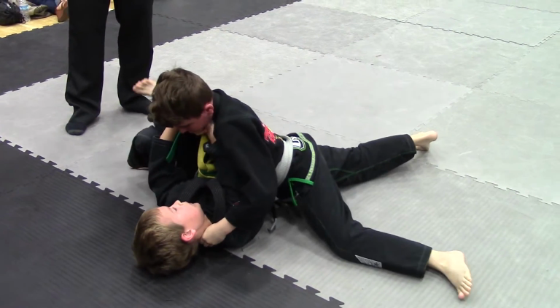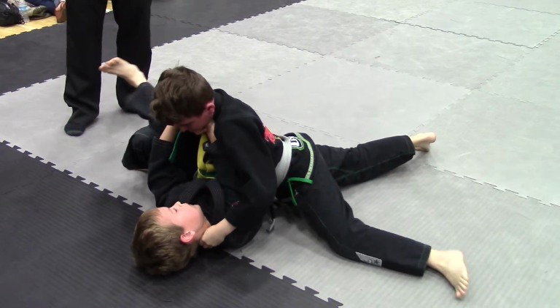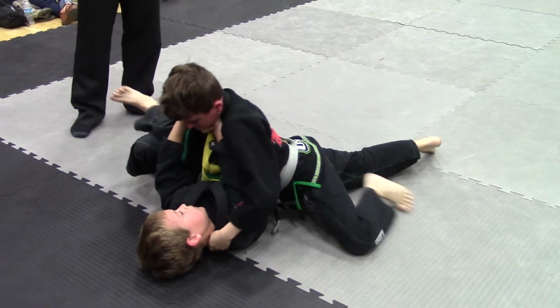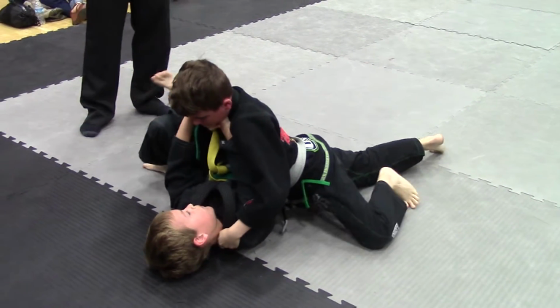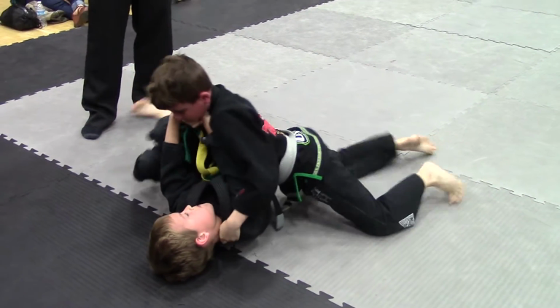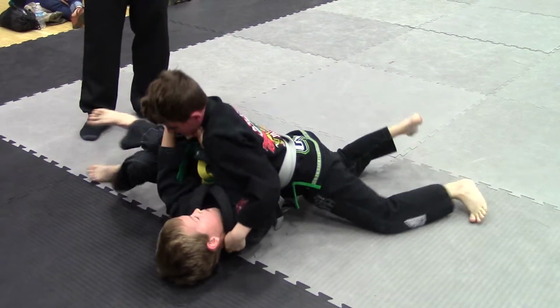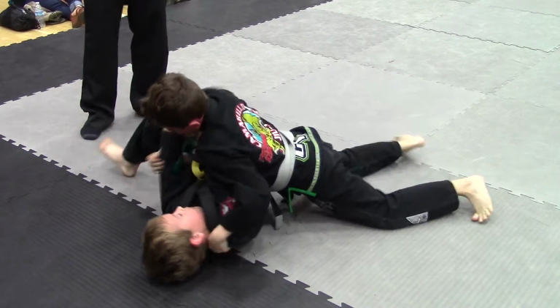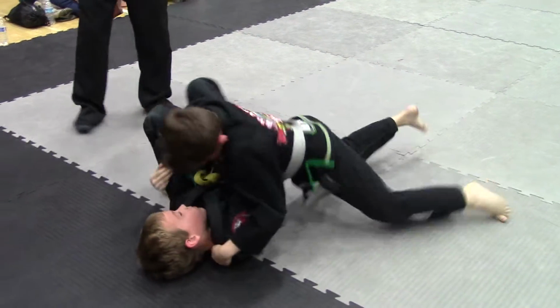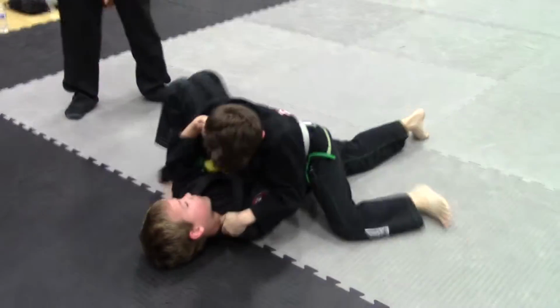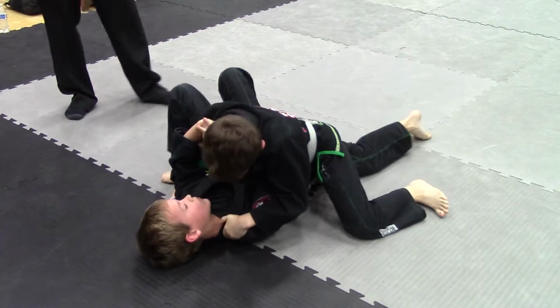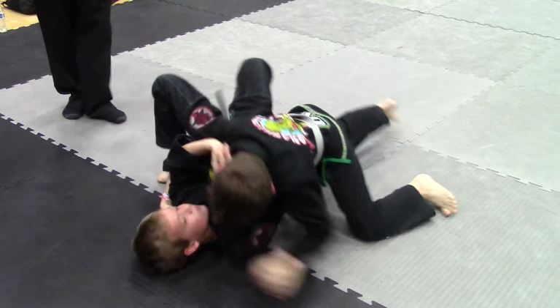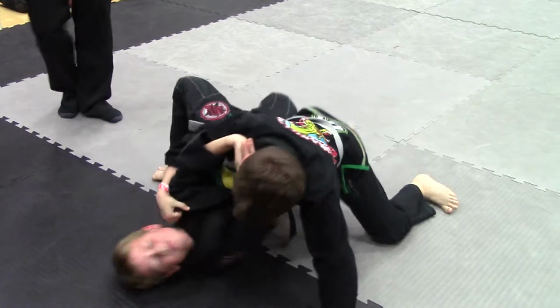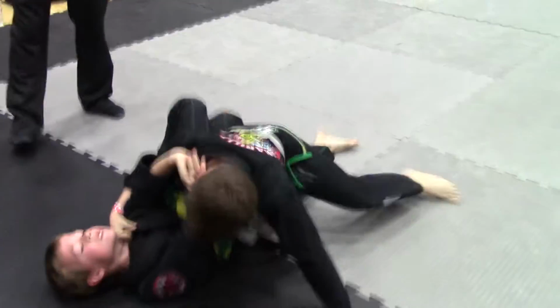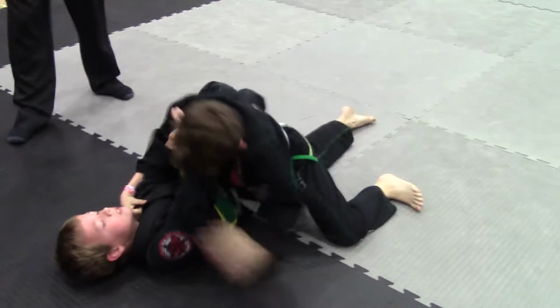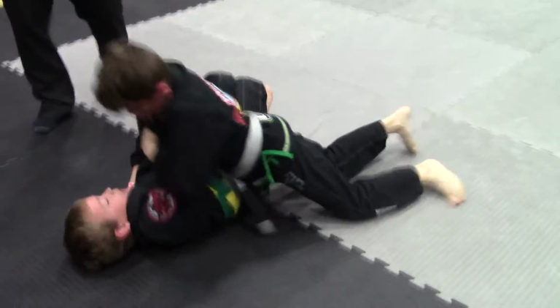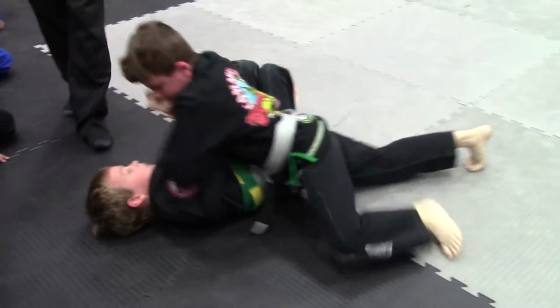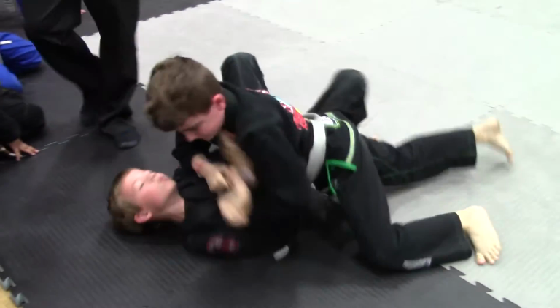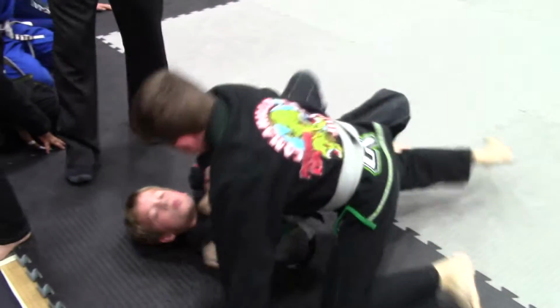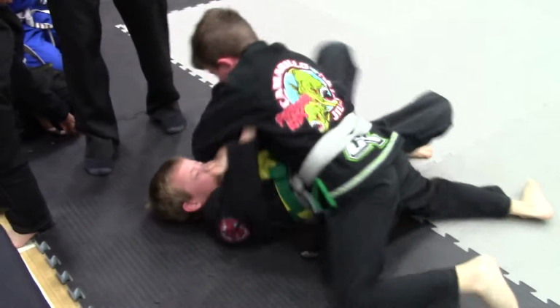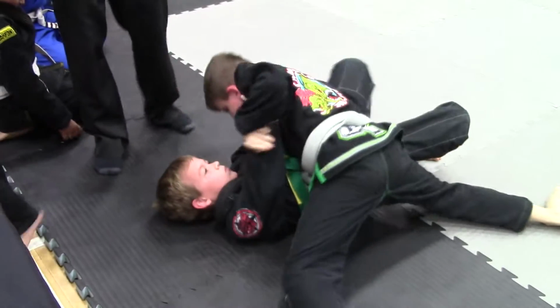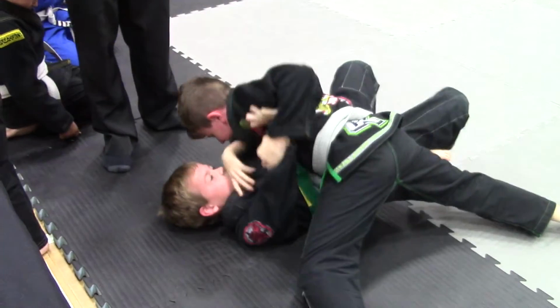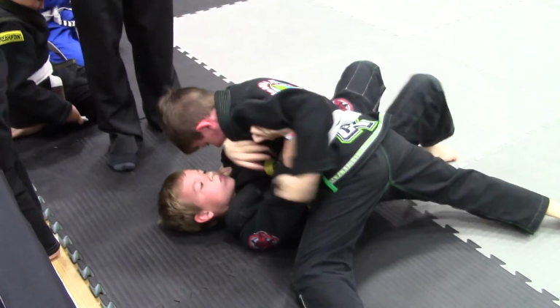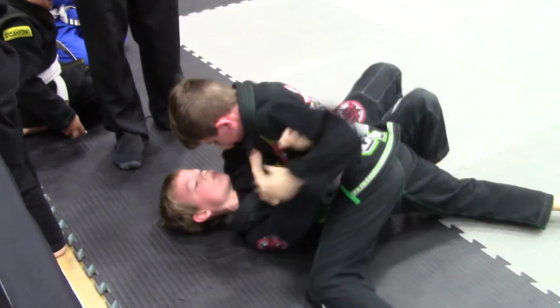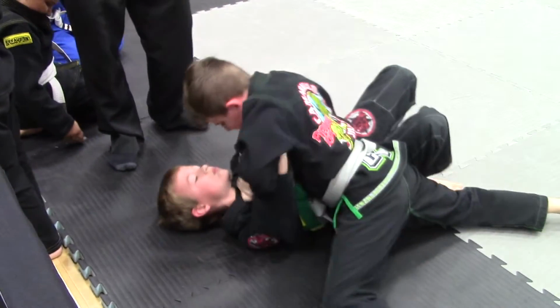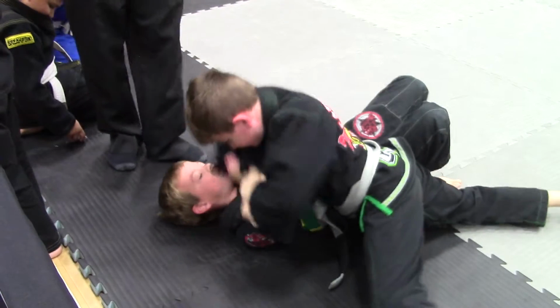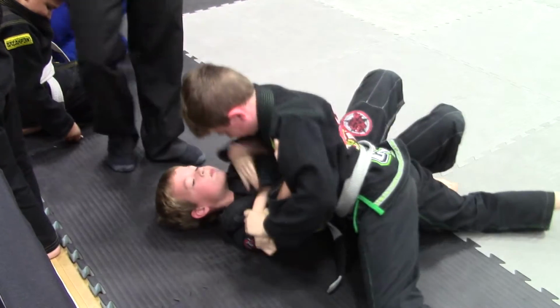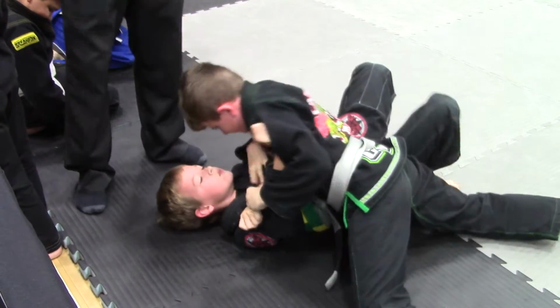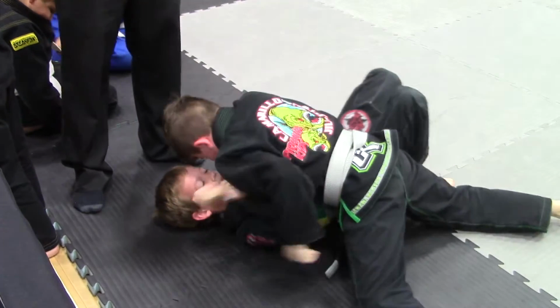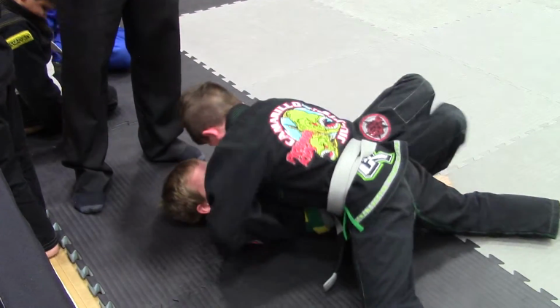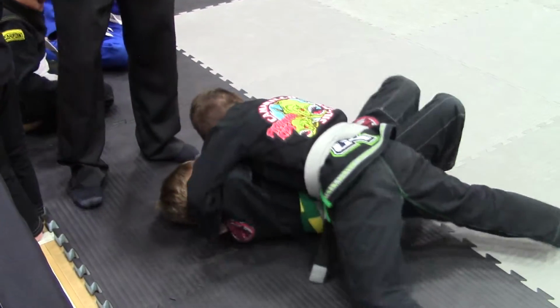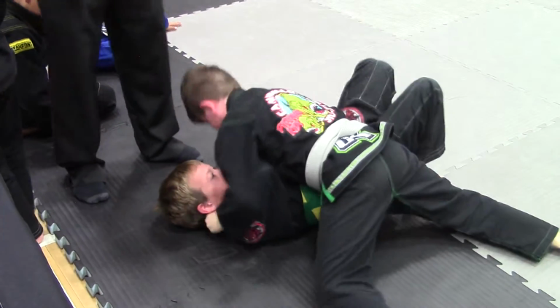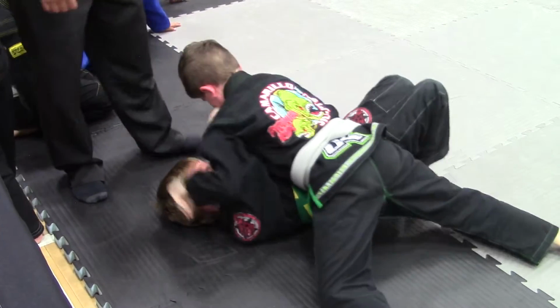Your left leg over his head Brody, your left leg over his head. Watch your arm there Brody, it's too high — remember? Push on his hips there Brody. Protect your arms, keep them in.